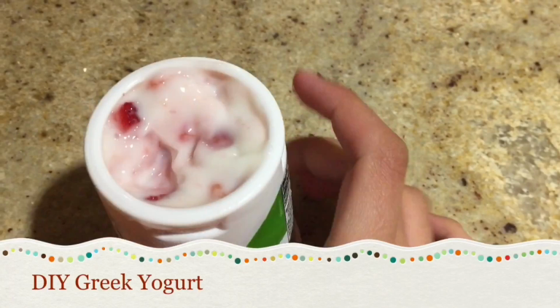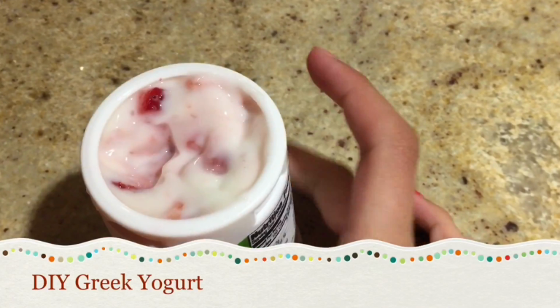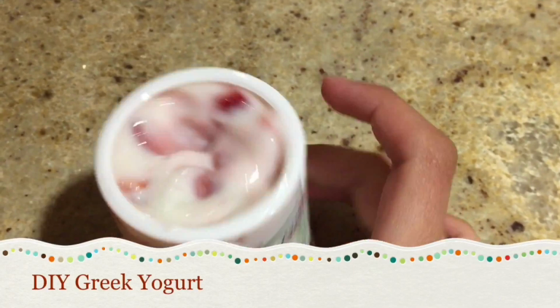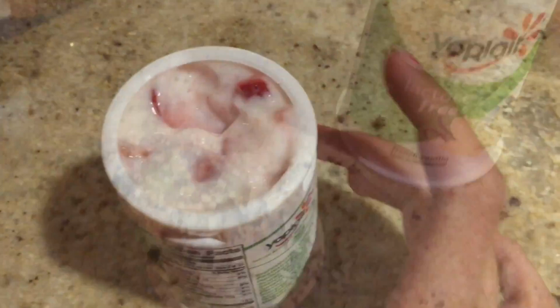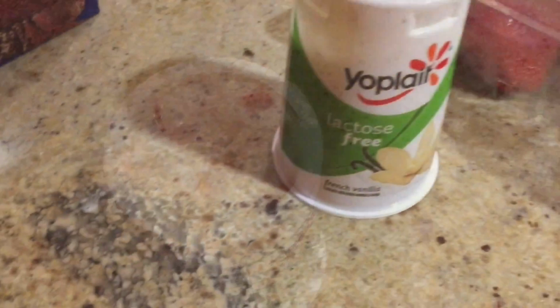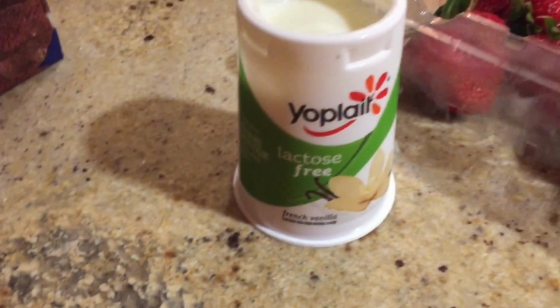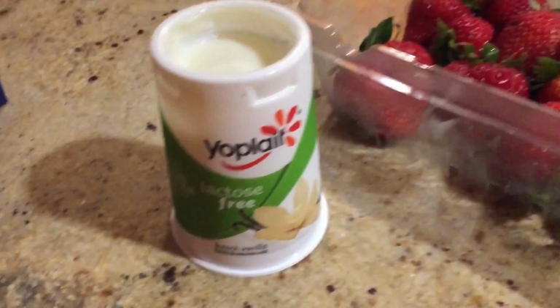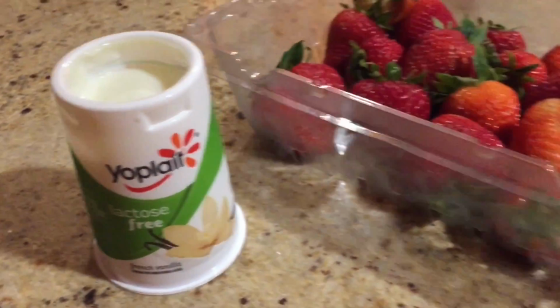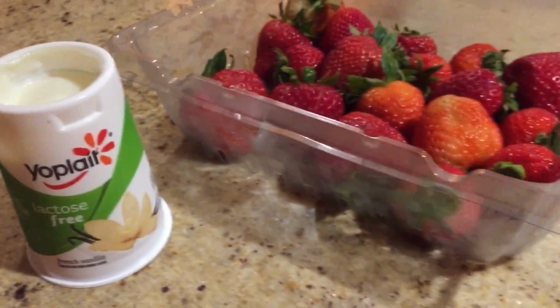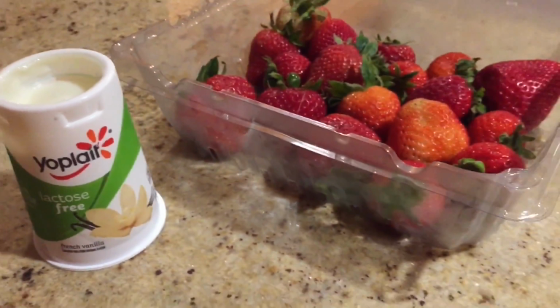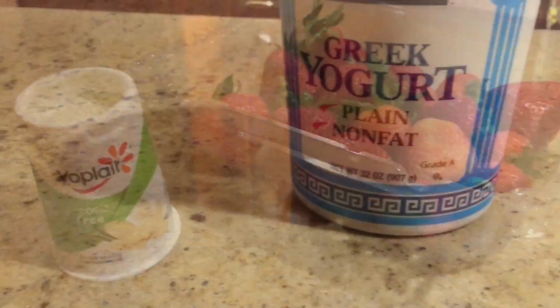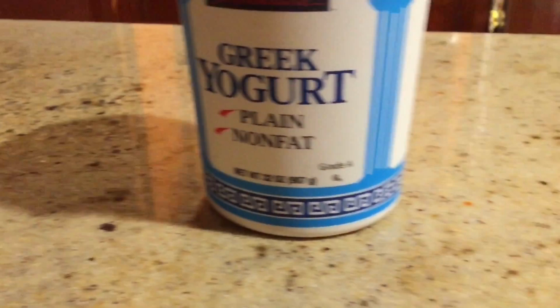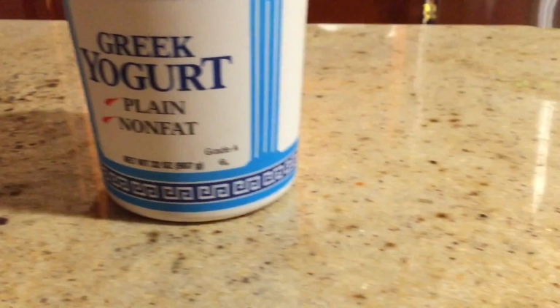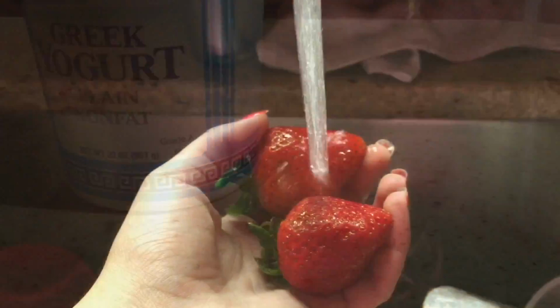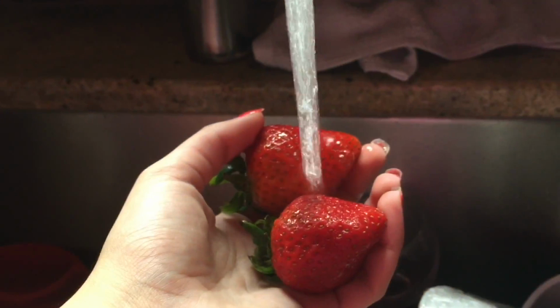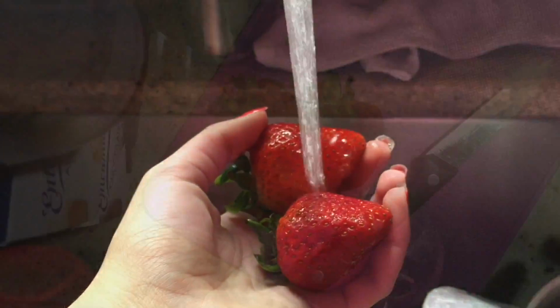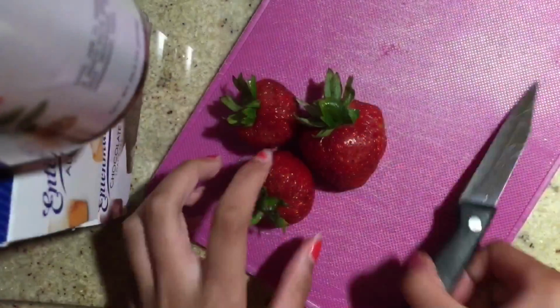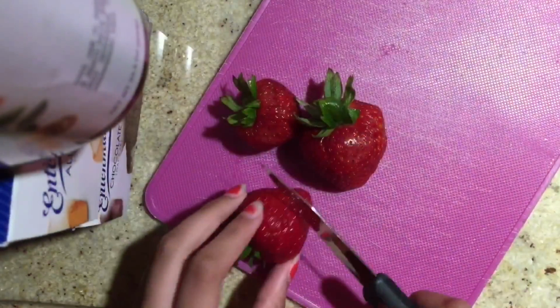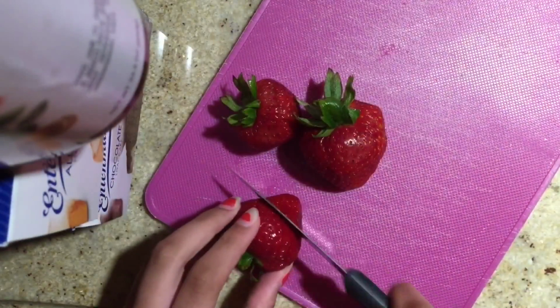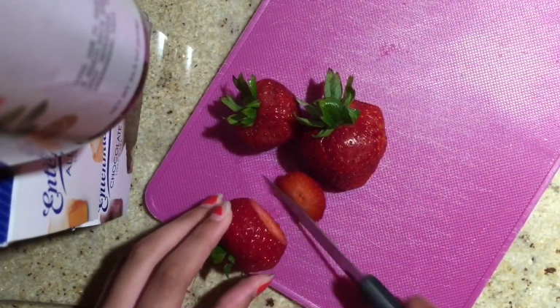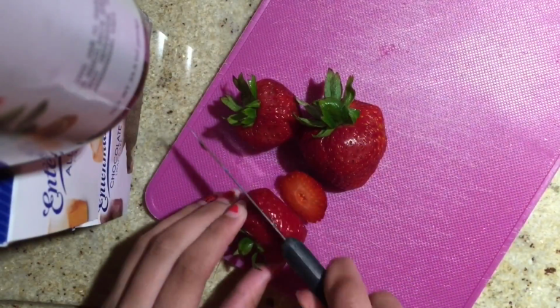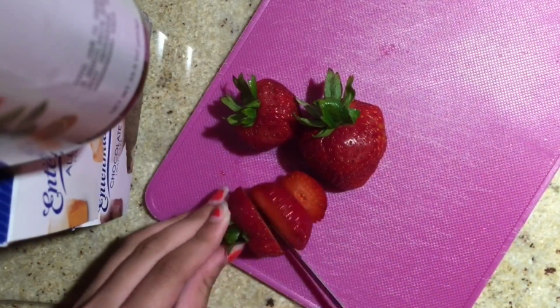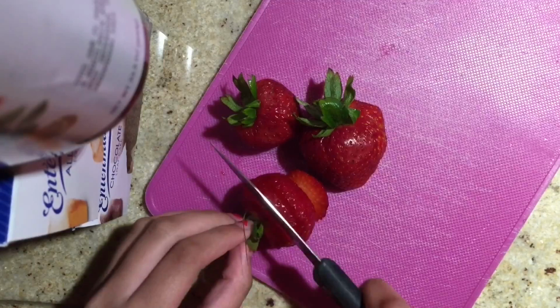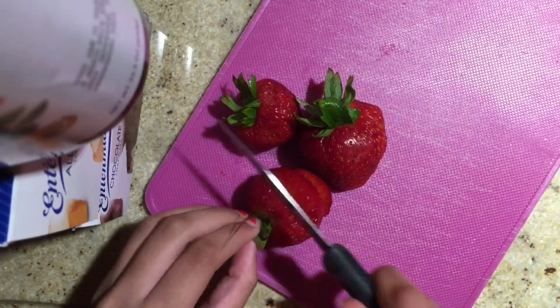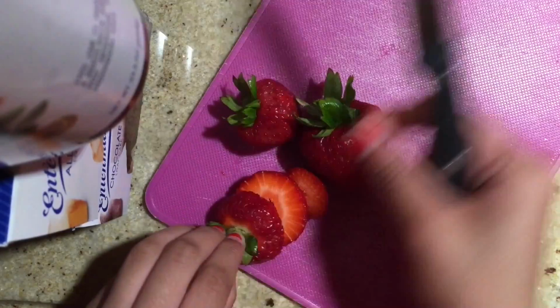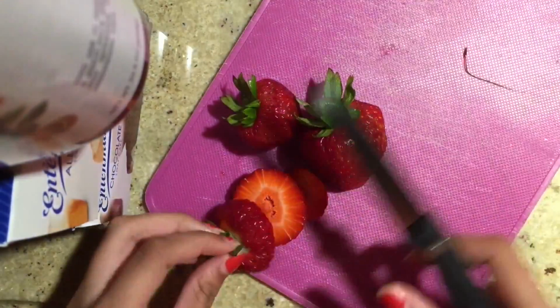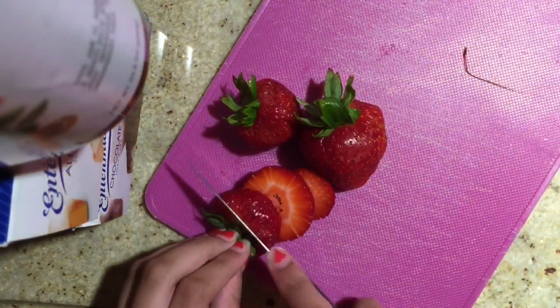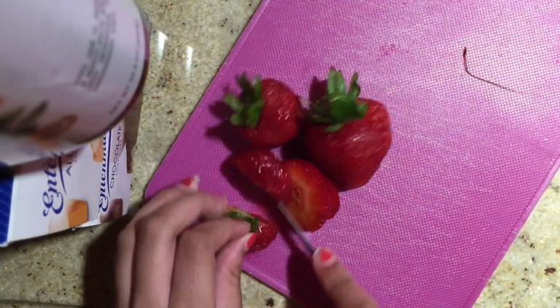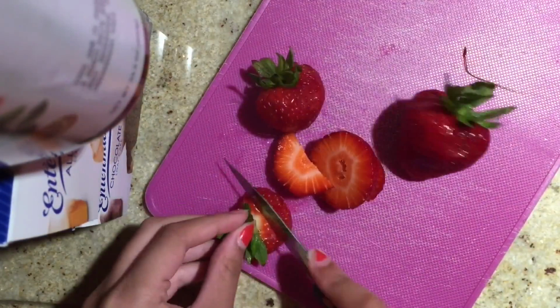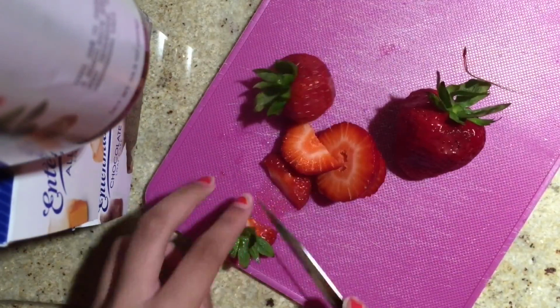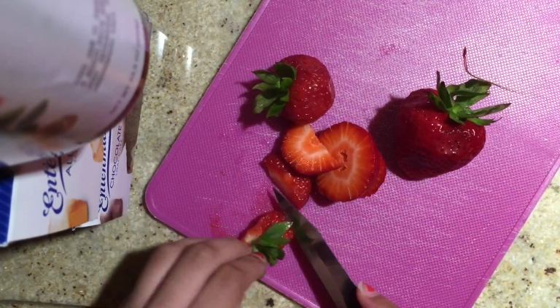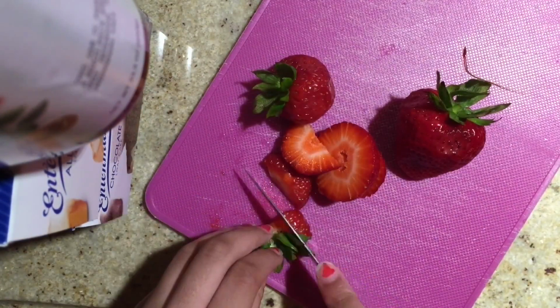Now I'm going to be showing you guys how to make this DIY Greek yogurt. Just start with some Yoplait yogurt or some plain Greek yogurt, then wash your strawberries or whatever fruit you're going to put in your yogurt. You could also put in granola or nuts — anything will work.